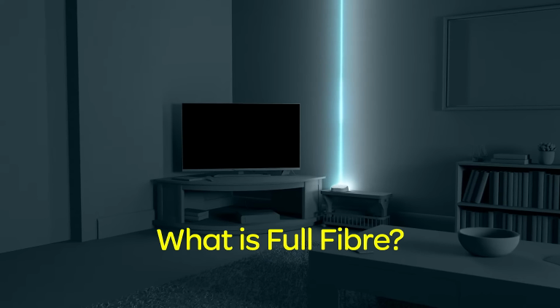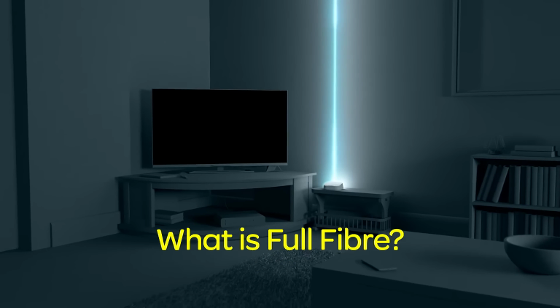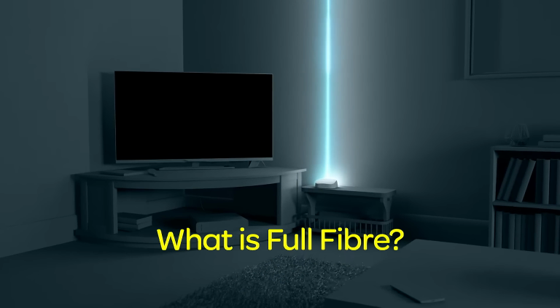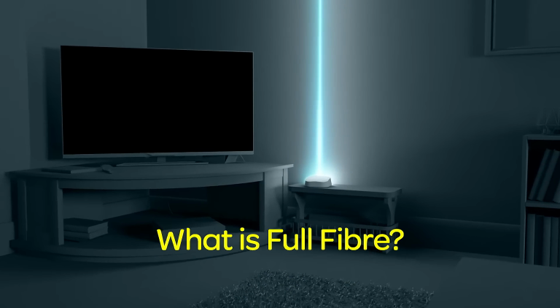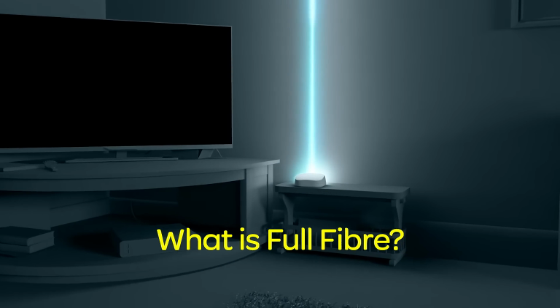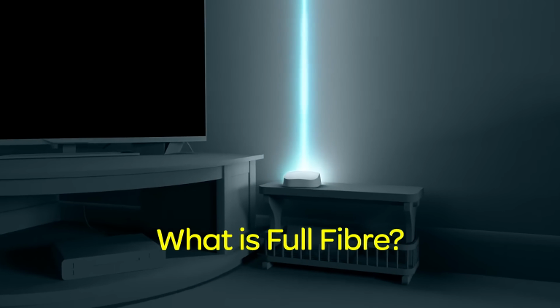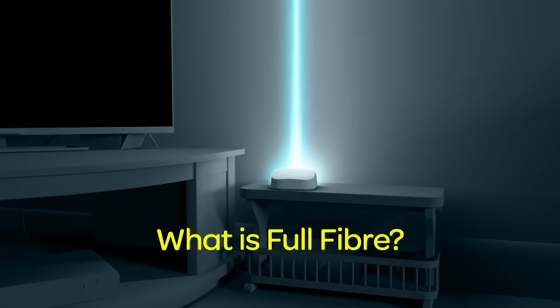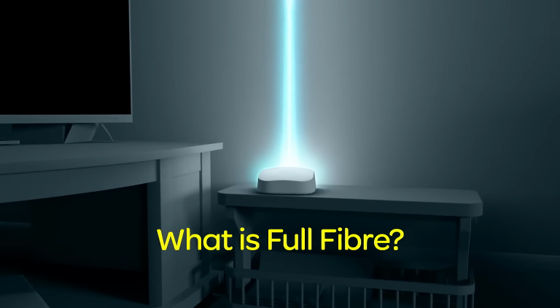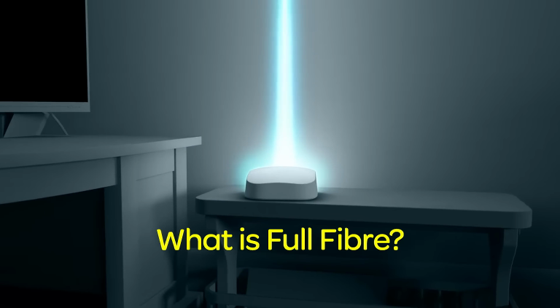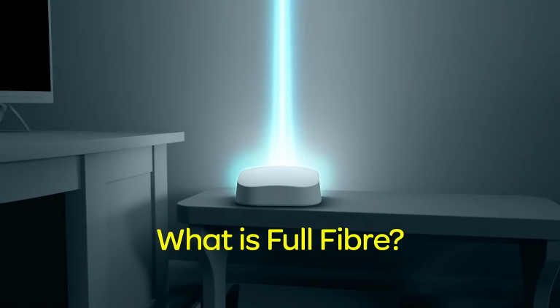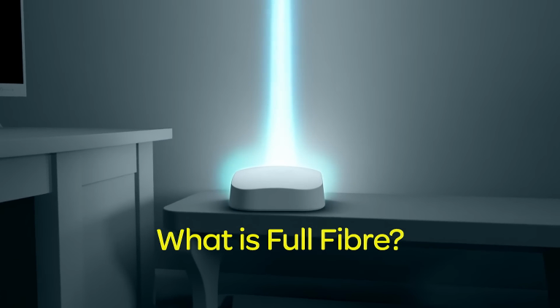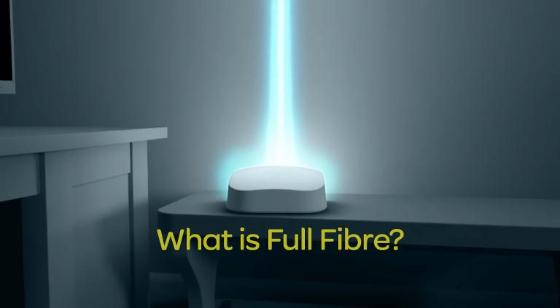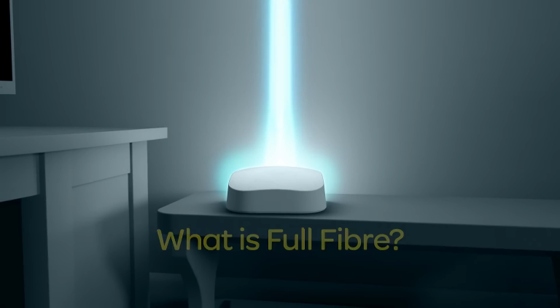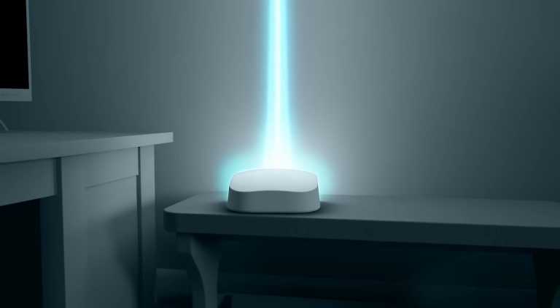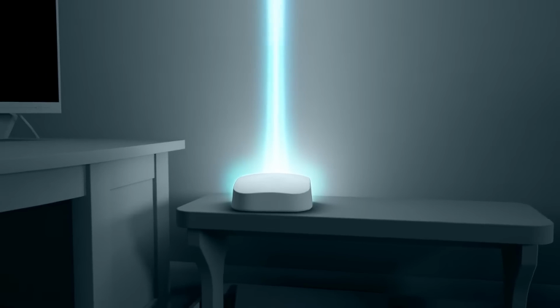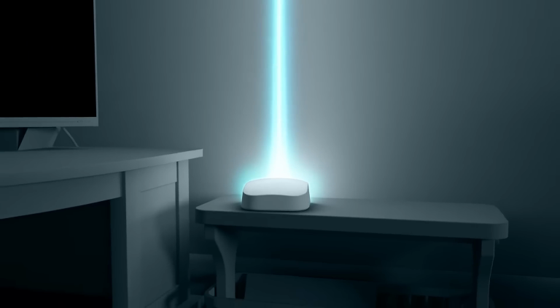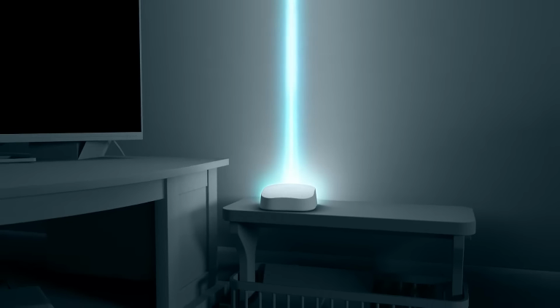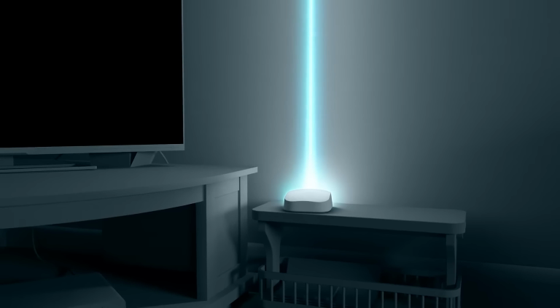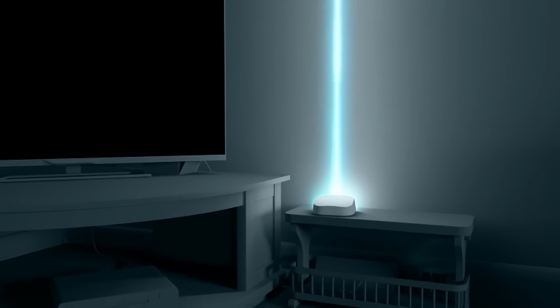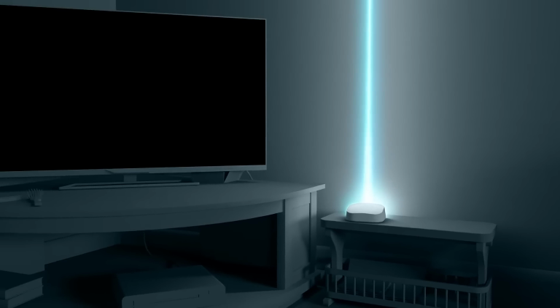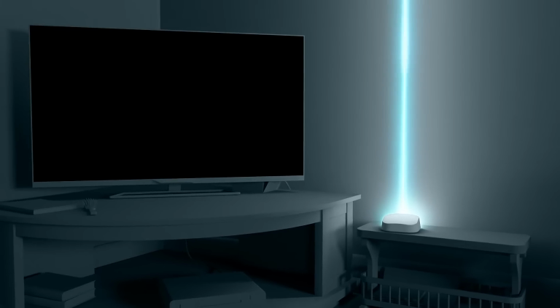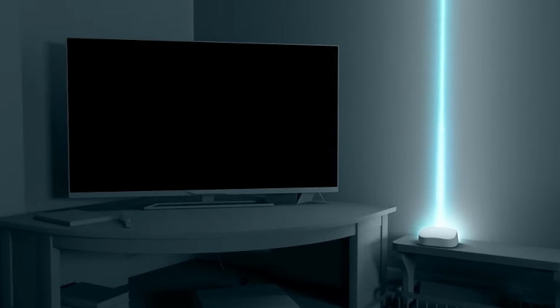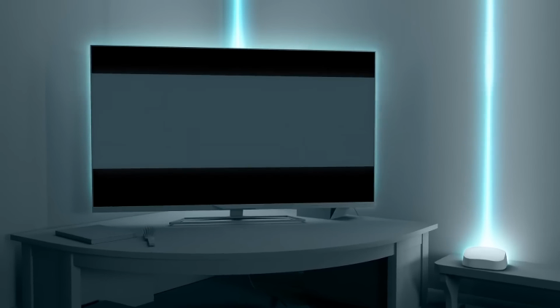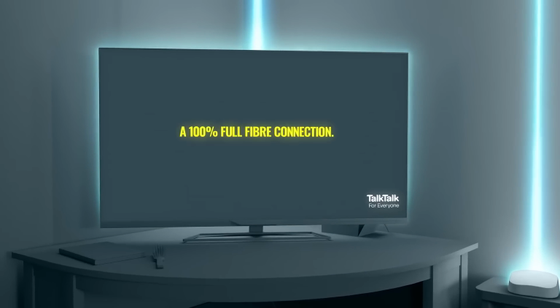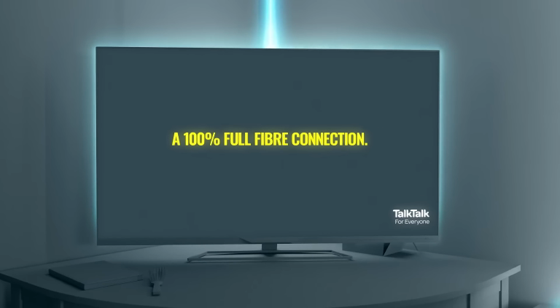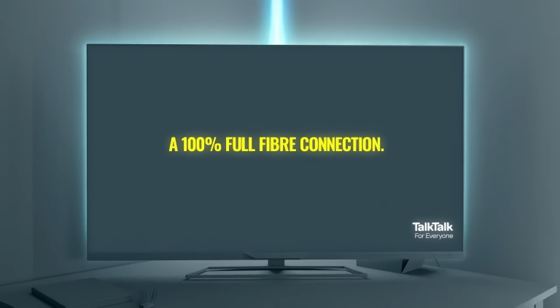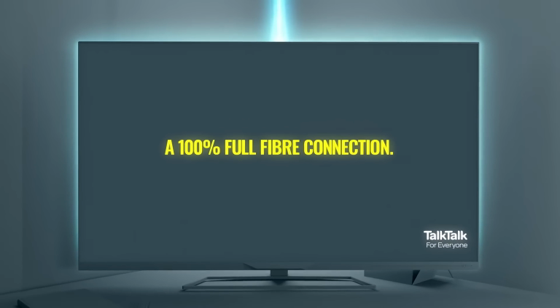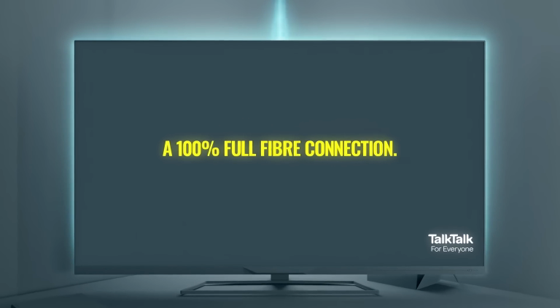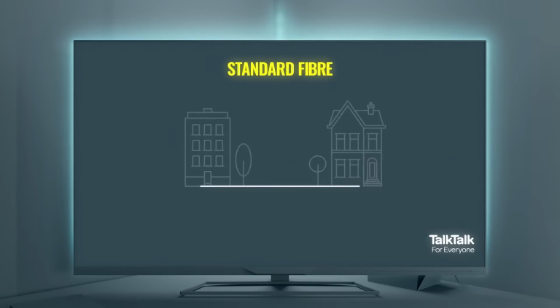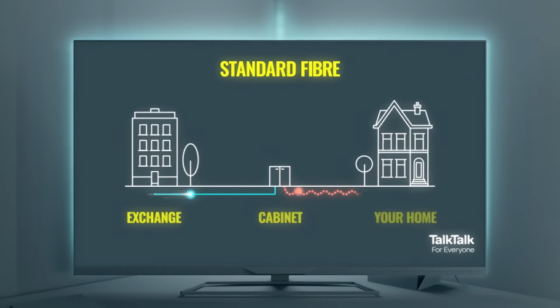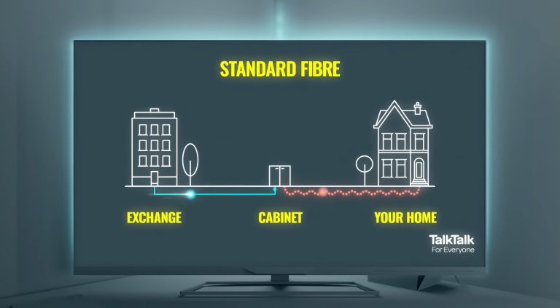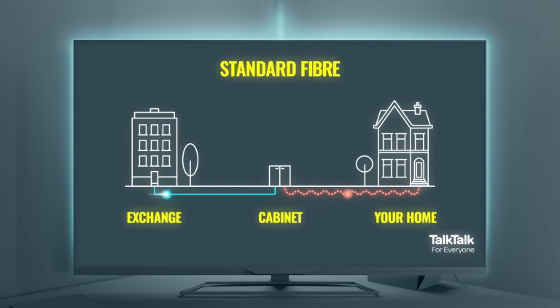Full Fiber — it's the UK's fastest broadband technology. But what makes it such a game-changer? Well, unlike standard fibre broadband, Full Fiber delivers a 100% fibre connection straight to your home.